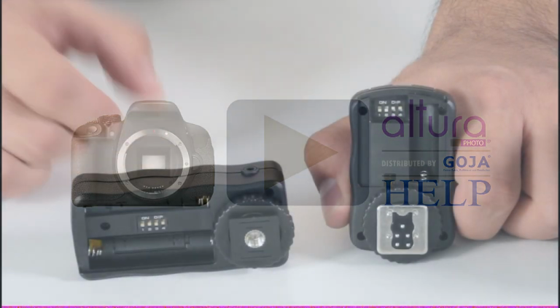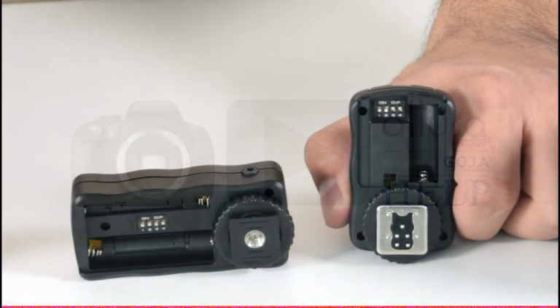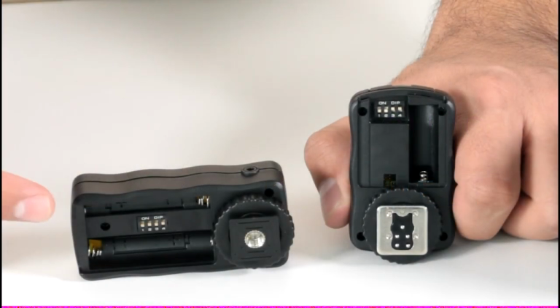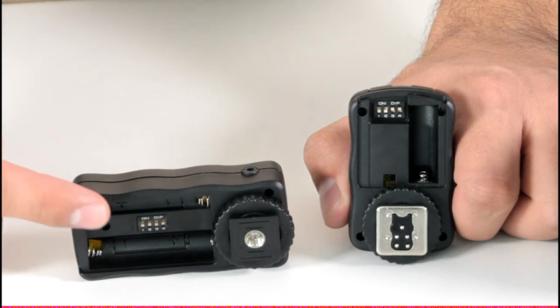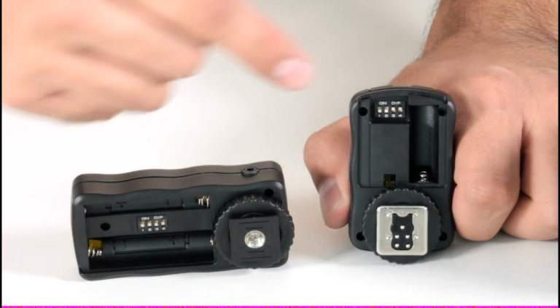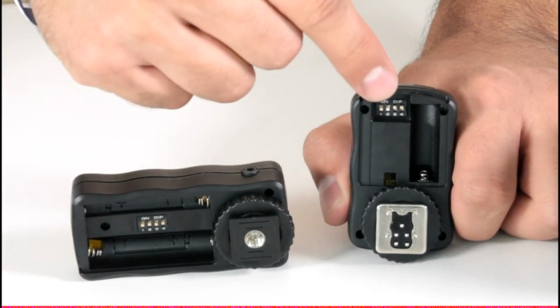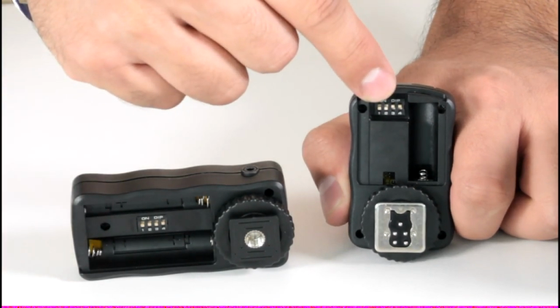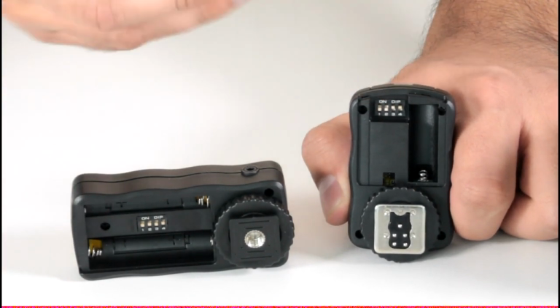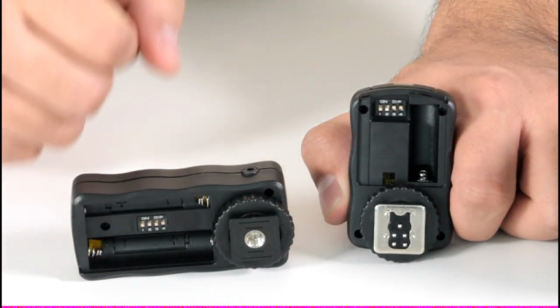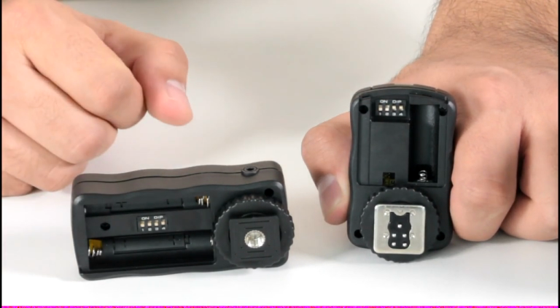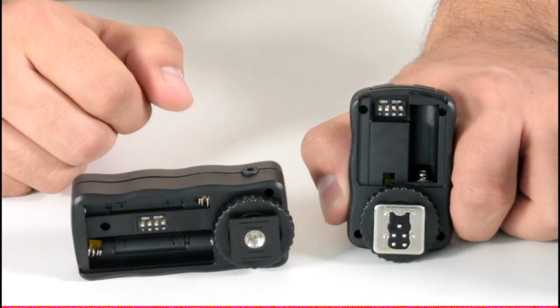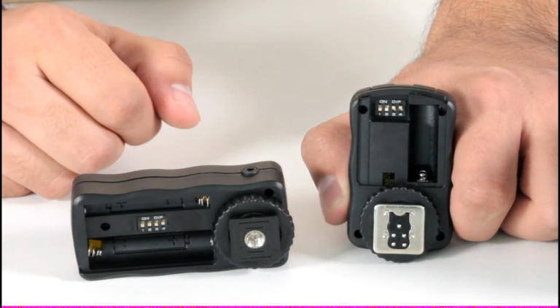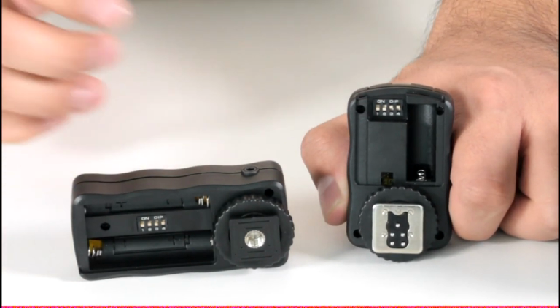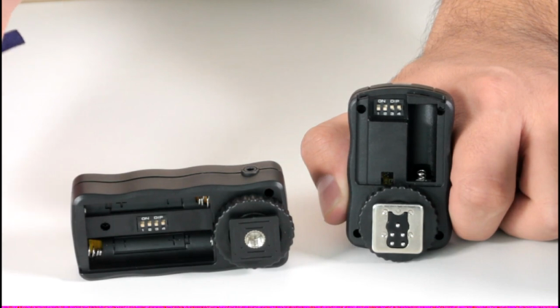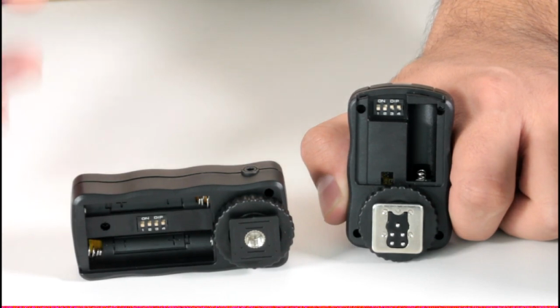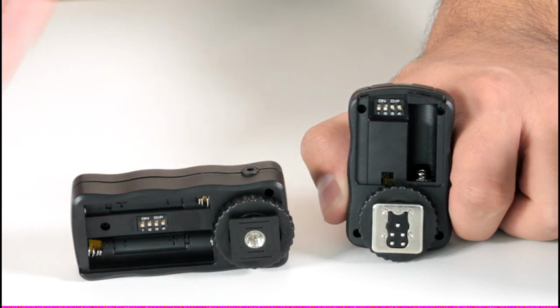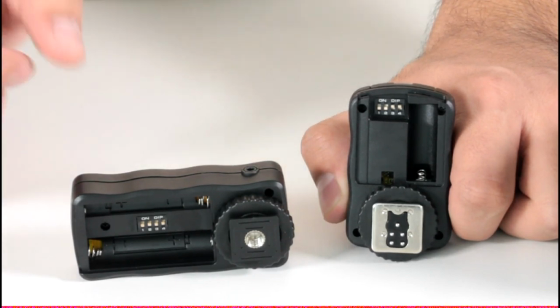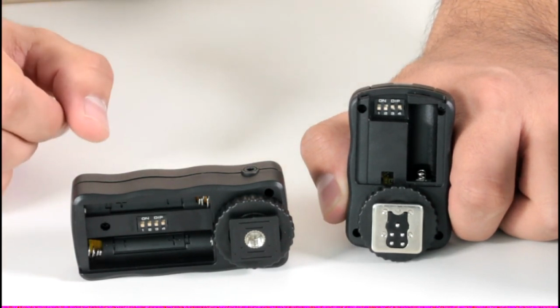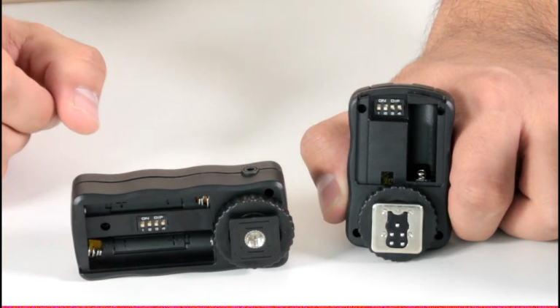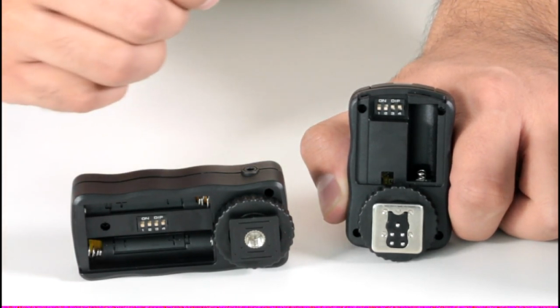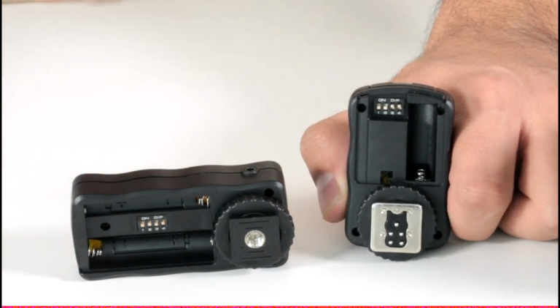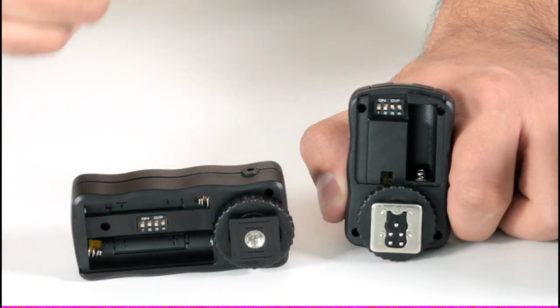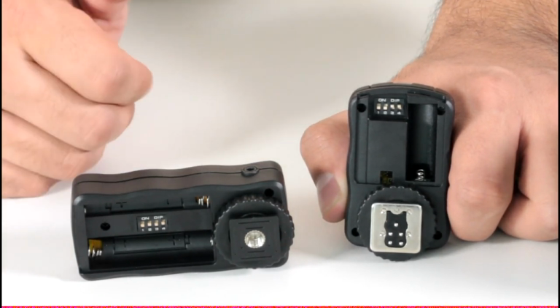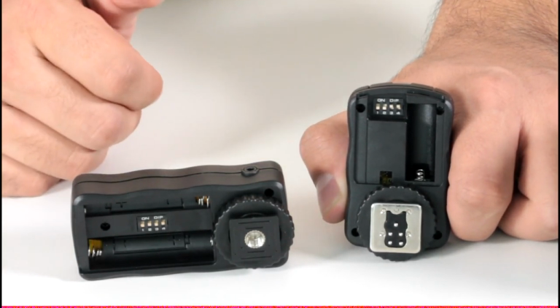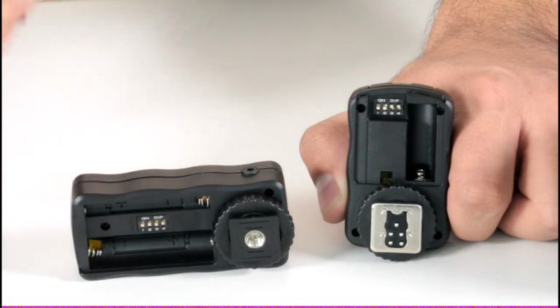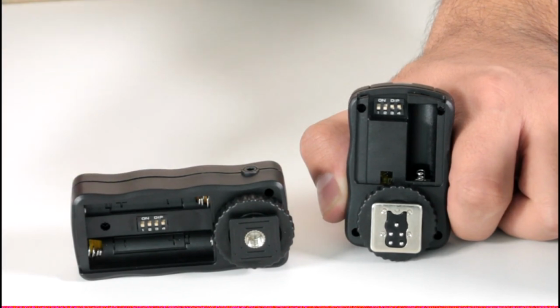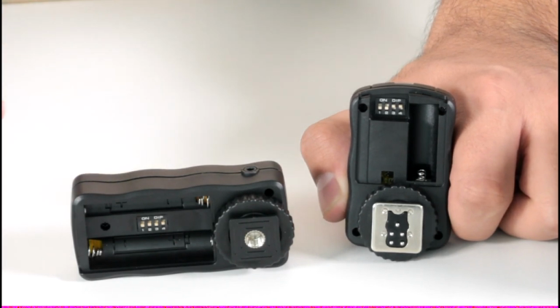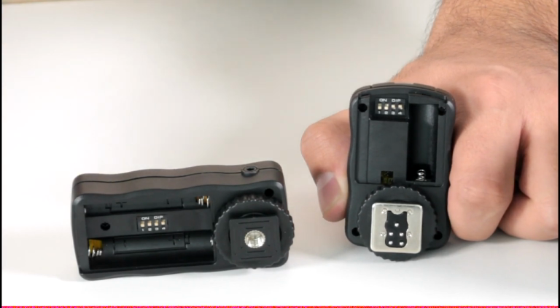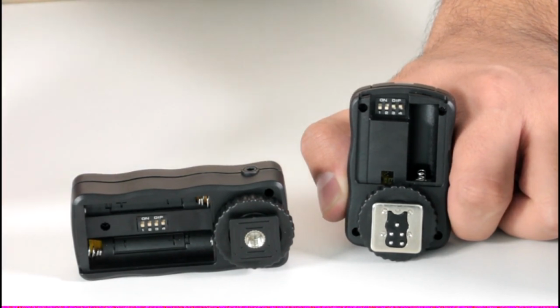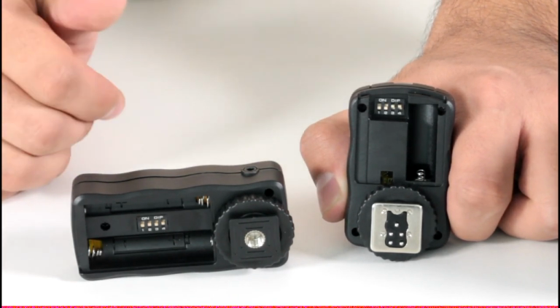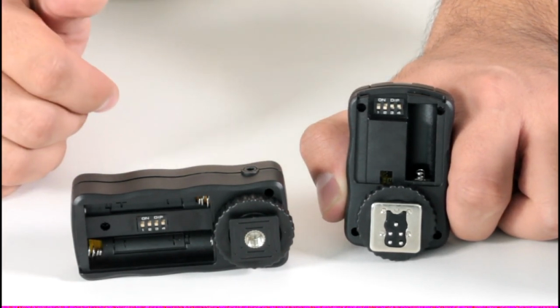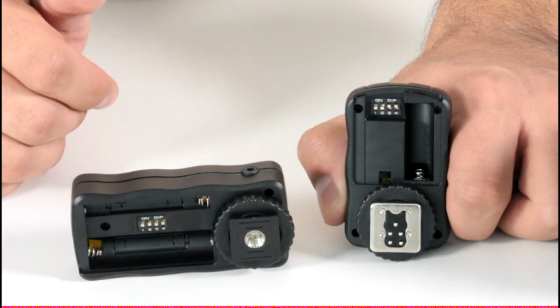On the inside of the trigger and transmitter are frequency panels with combinations of up to 16 different channels. This allows you to make sure that you are the only one controlling the trigger with your transmitter, which is beneficial in situations such as public events where various people might be using the same type of transmitter.